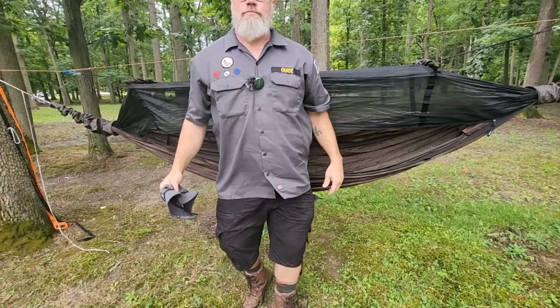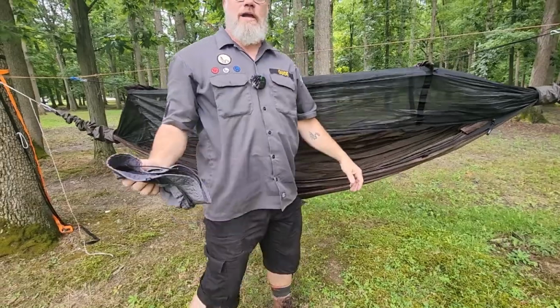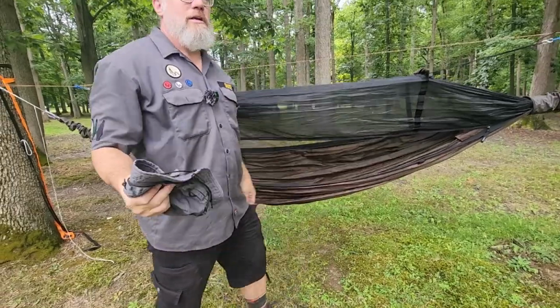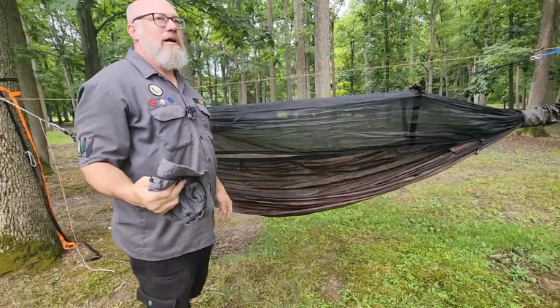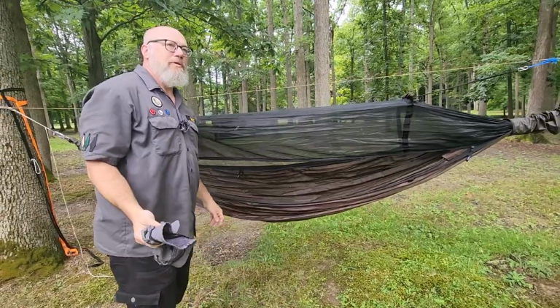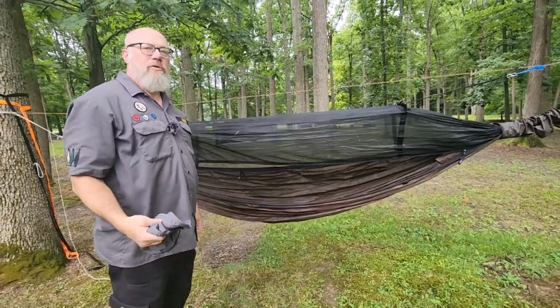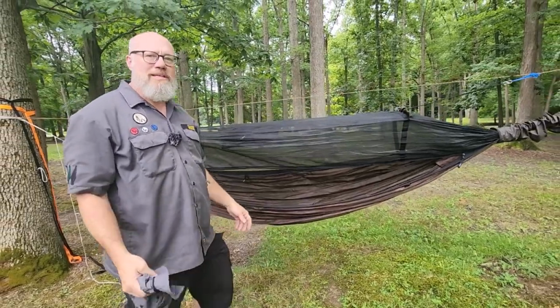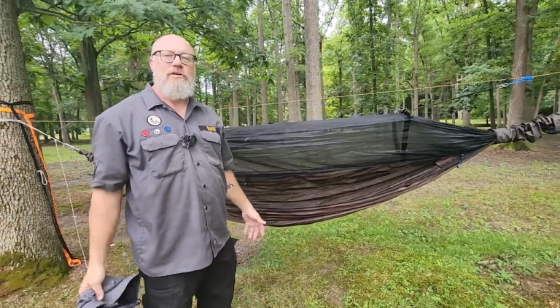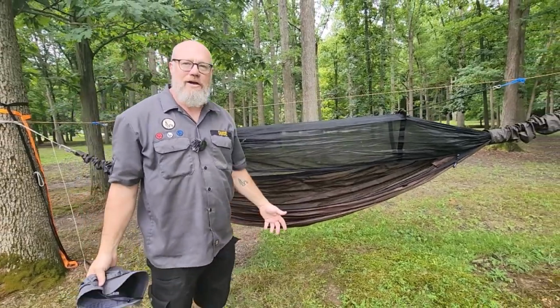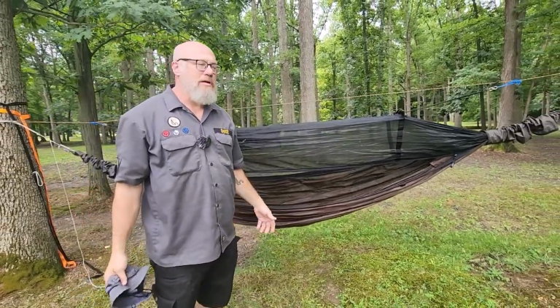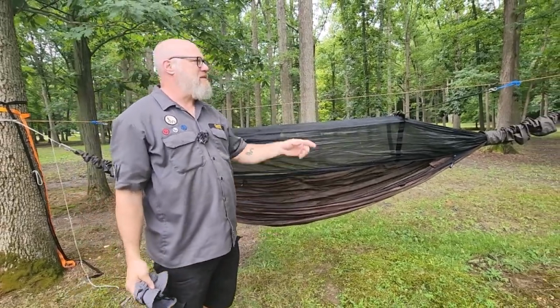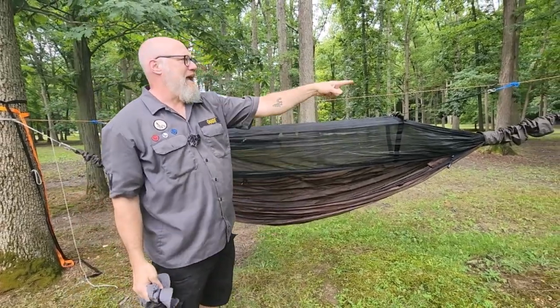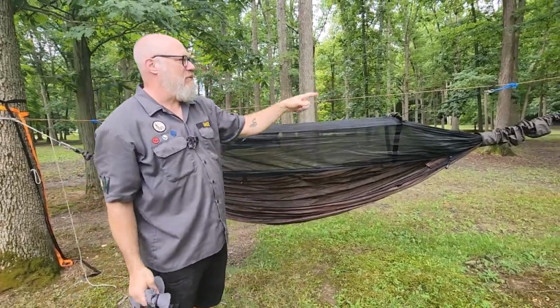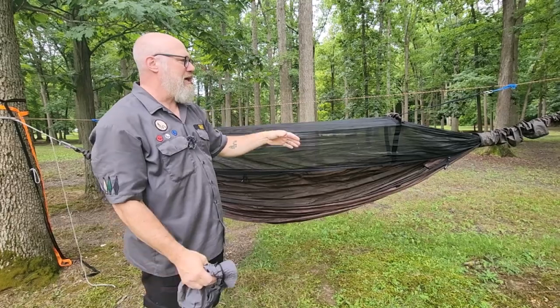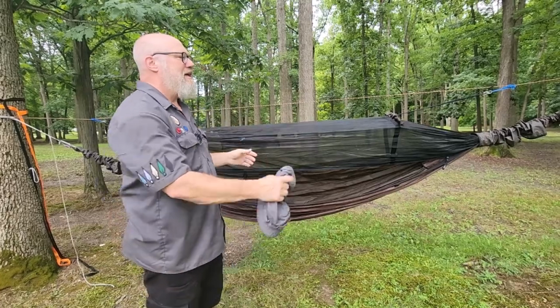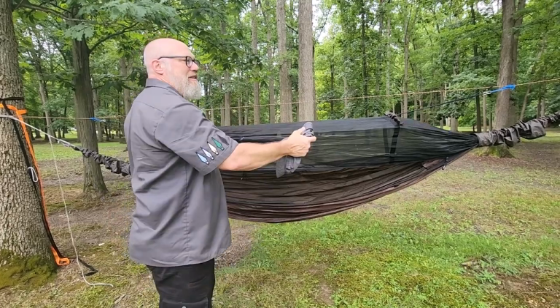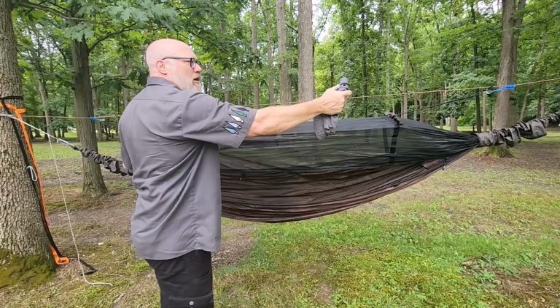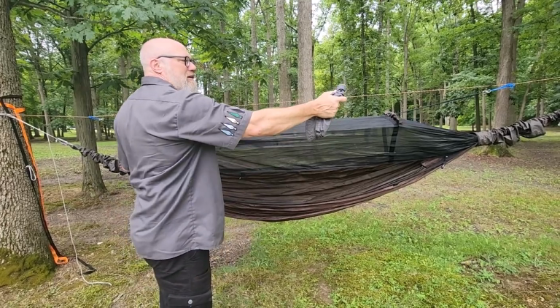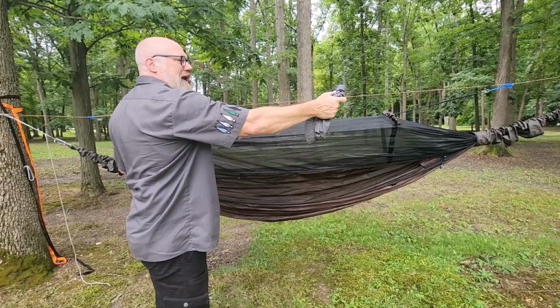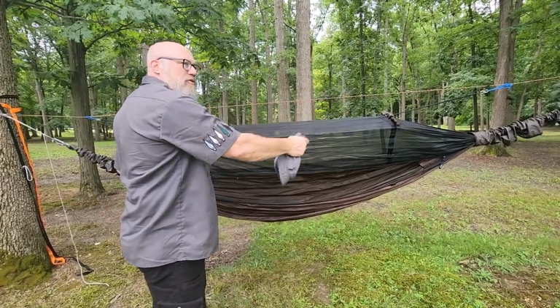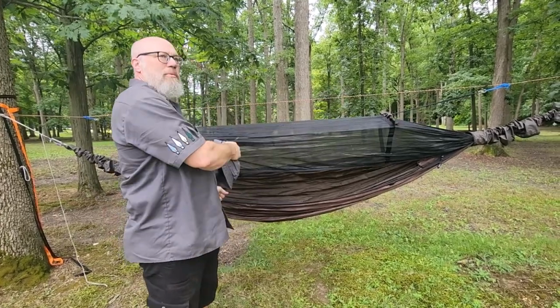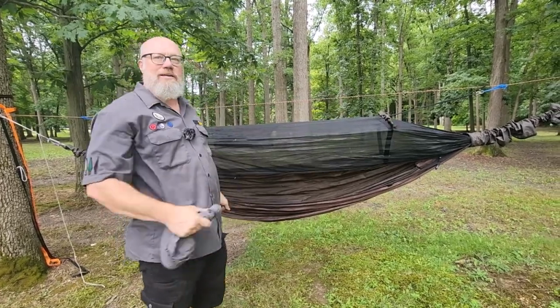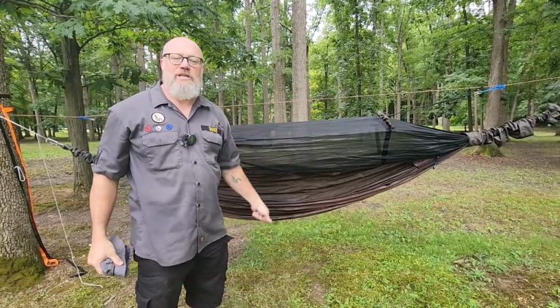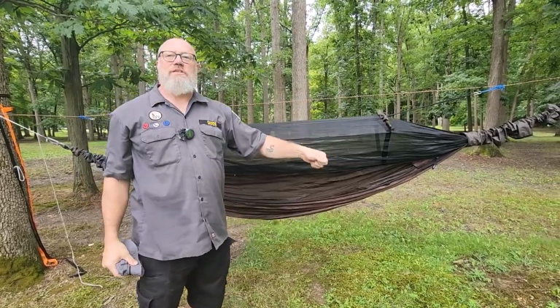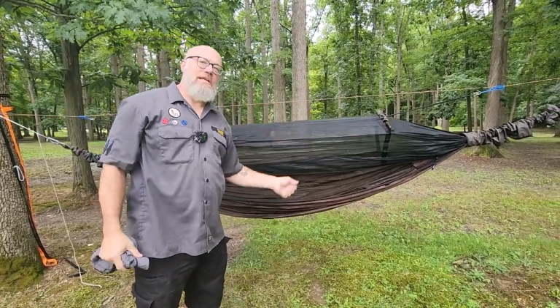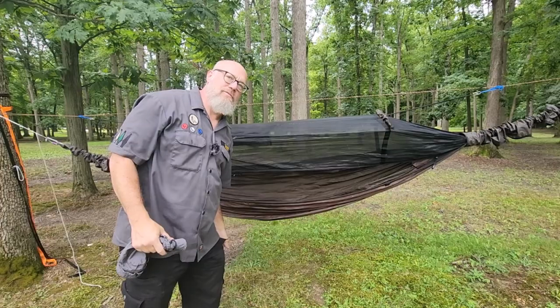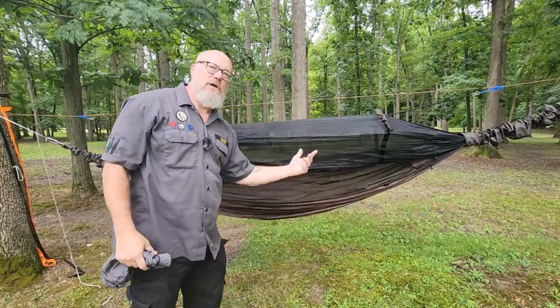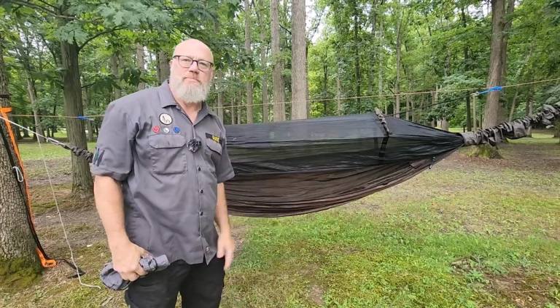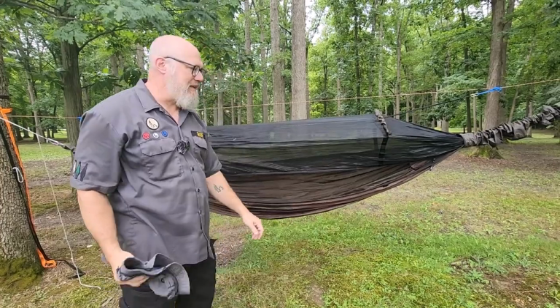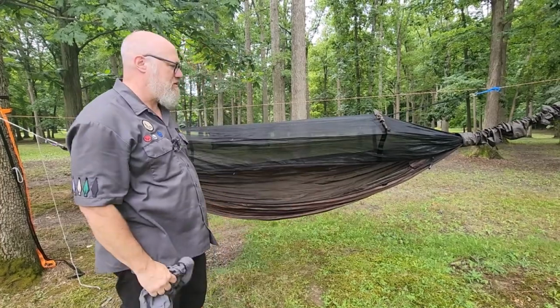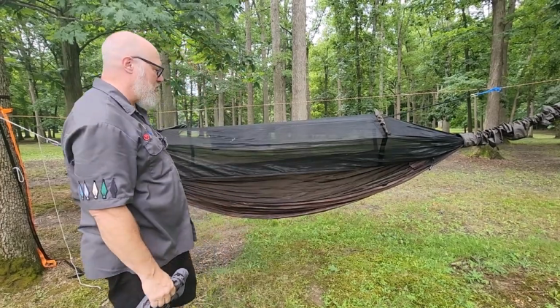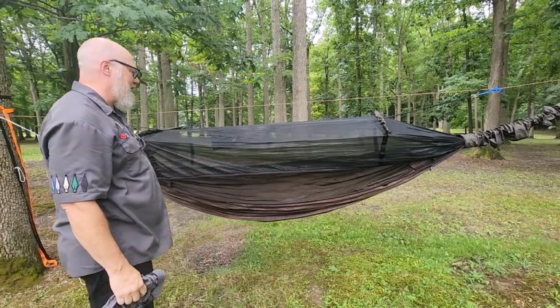If you don't have an integrated bug net on your hammock, no big deal. You can buy other bug nets that hang from a ridgeline; you run the hammock through the bug net, and you just zip it, get in, fish around, and zip it. That's just fine.